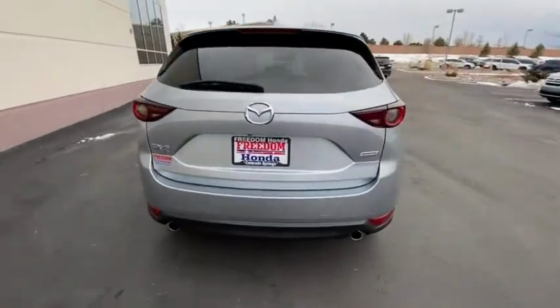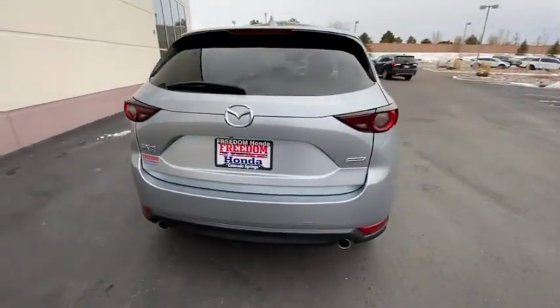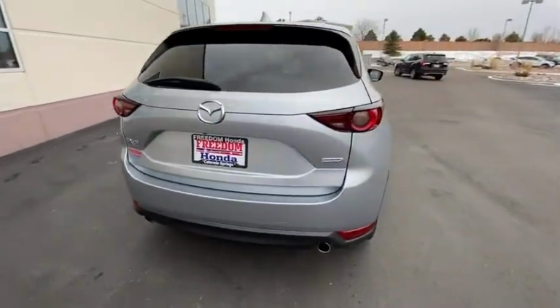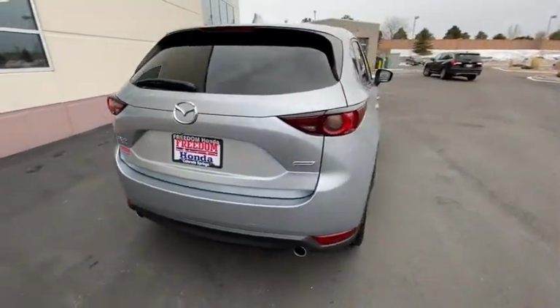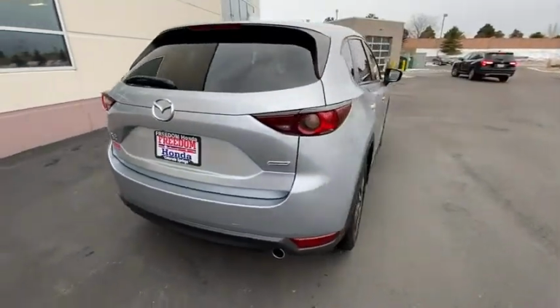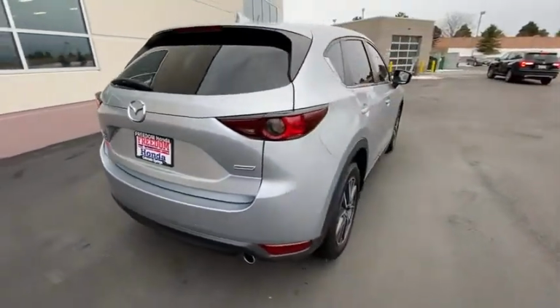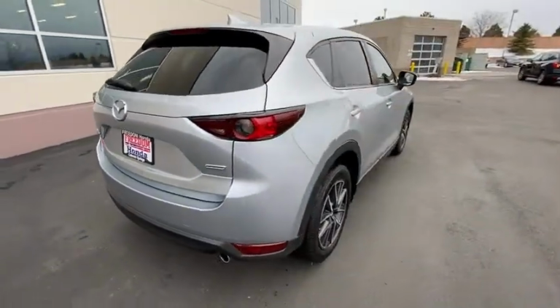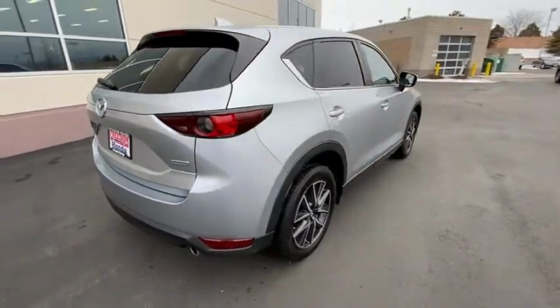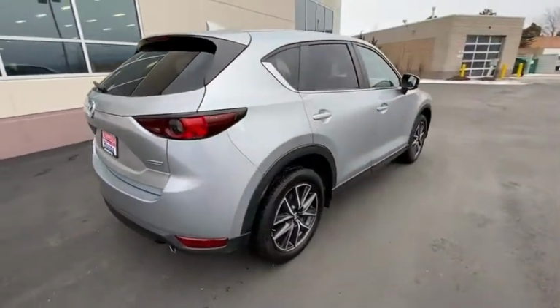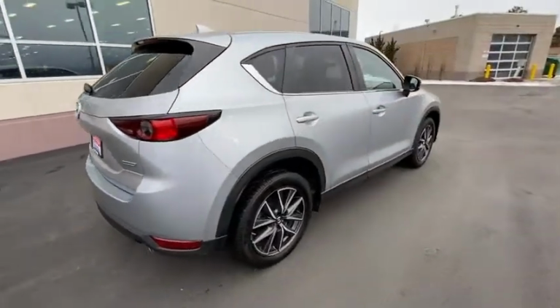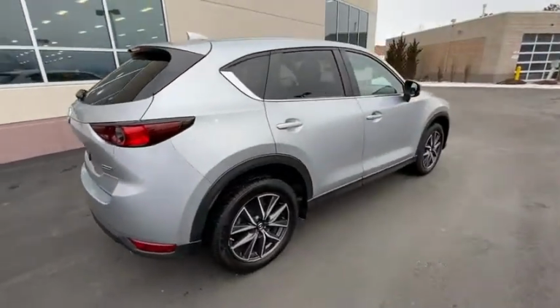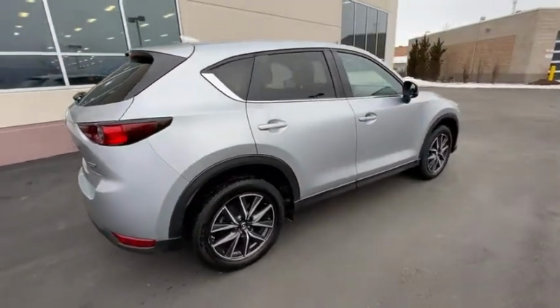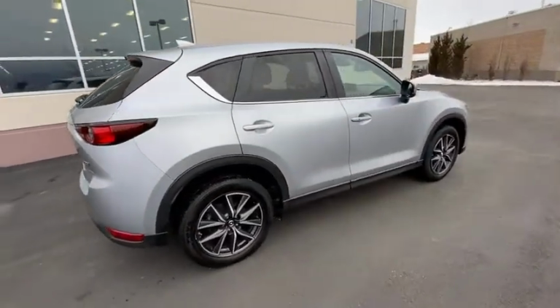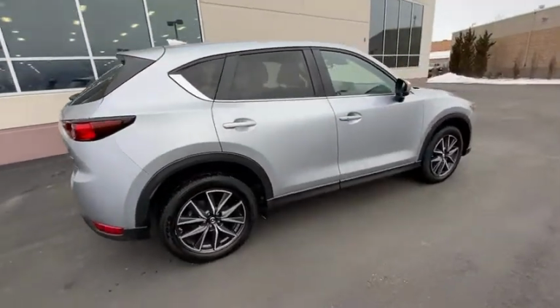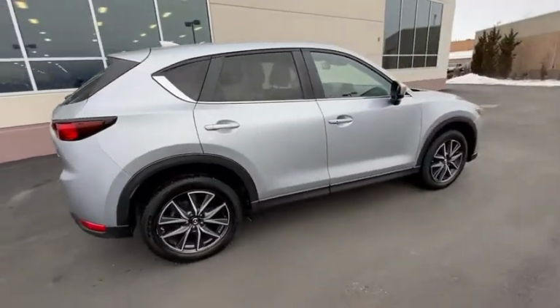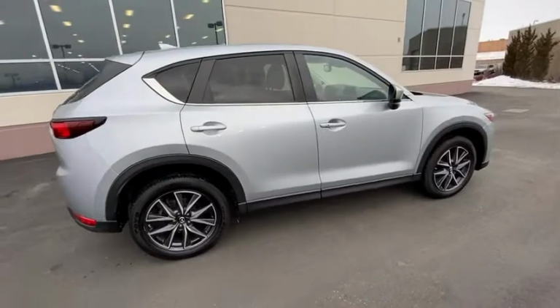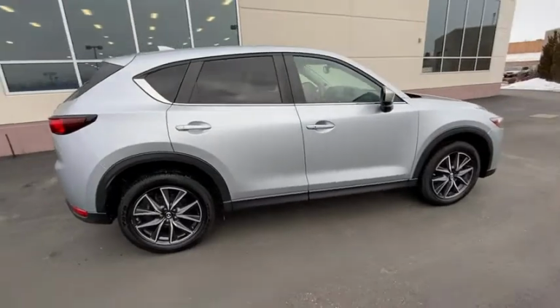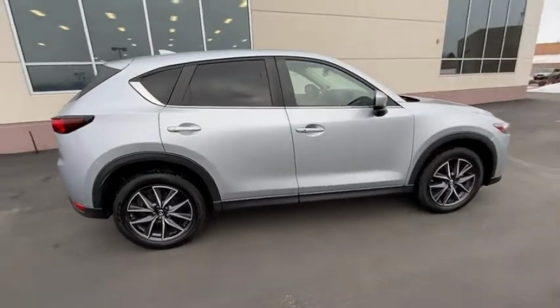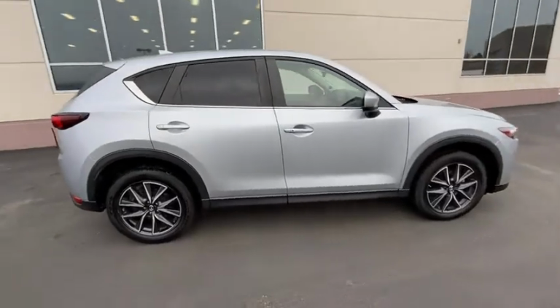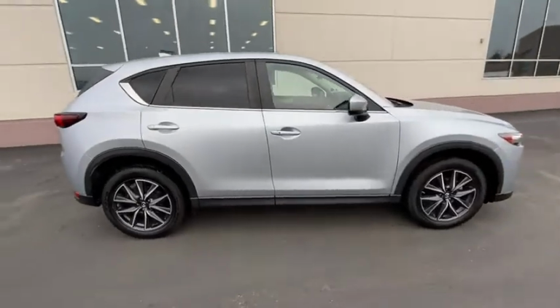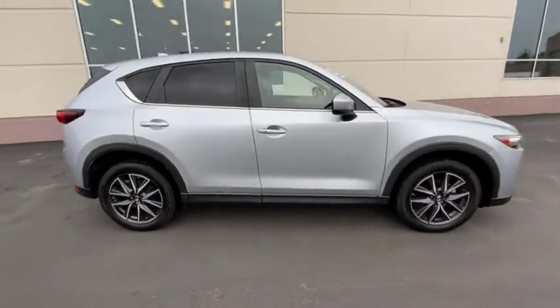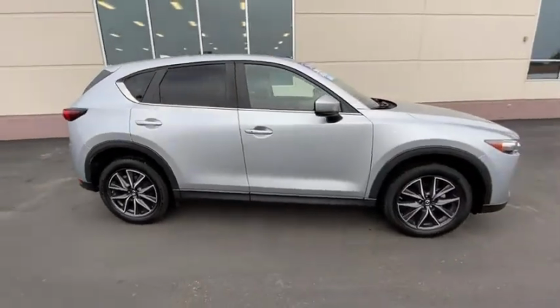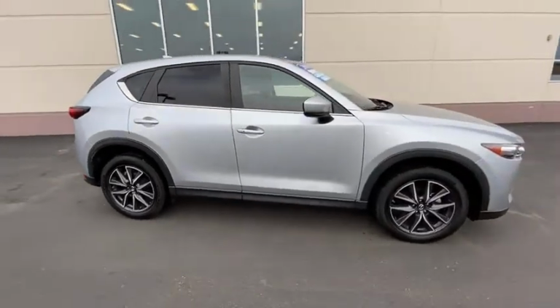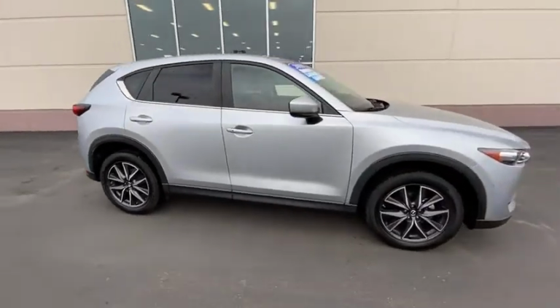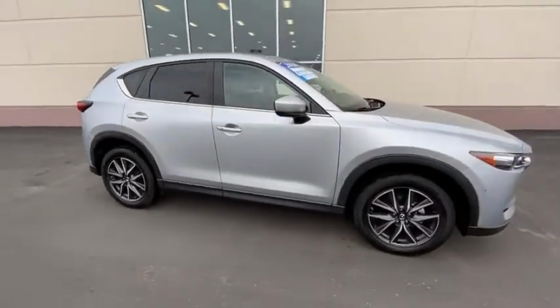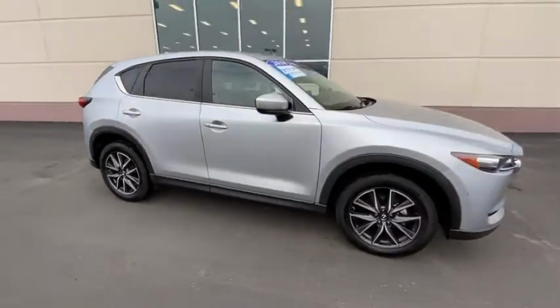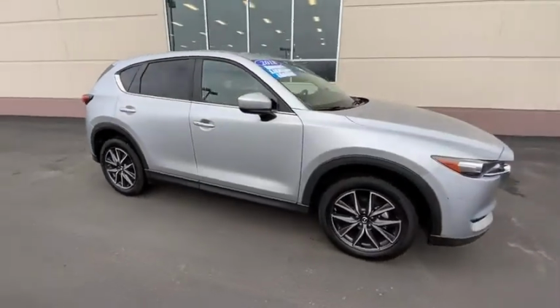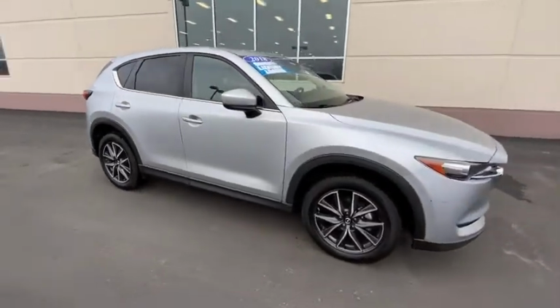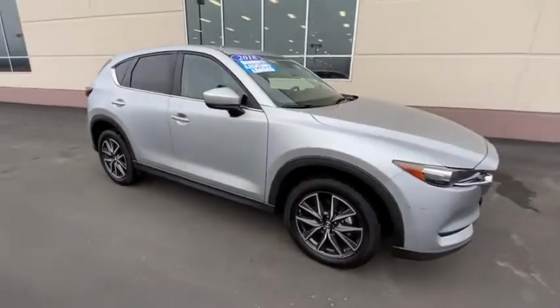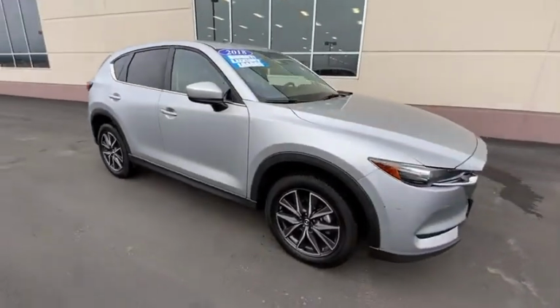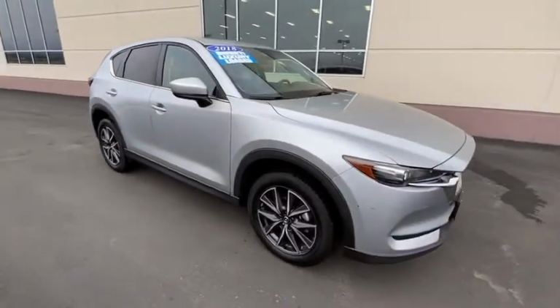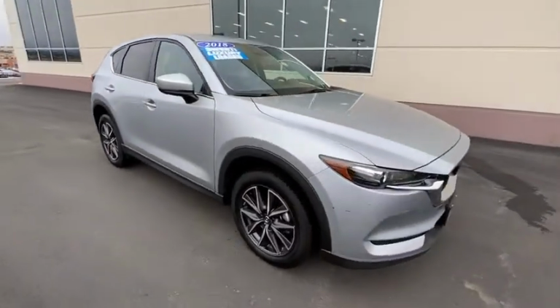This vehicle has less than 25,000 miles. Here are some of this vehicle's great options: premium wheels, navigation system, traction control.